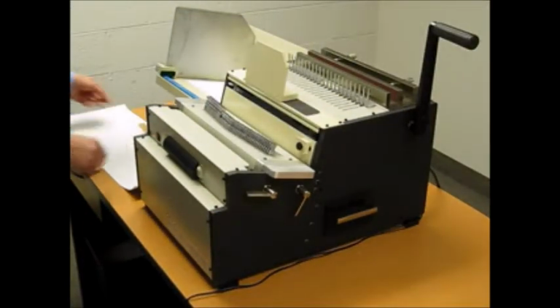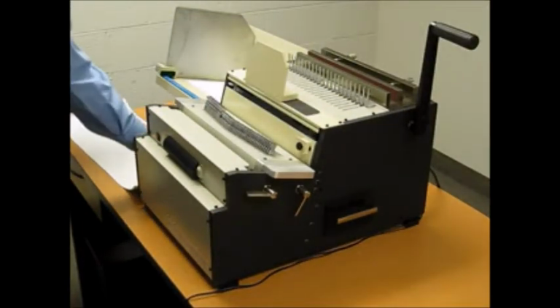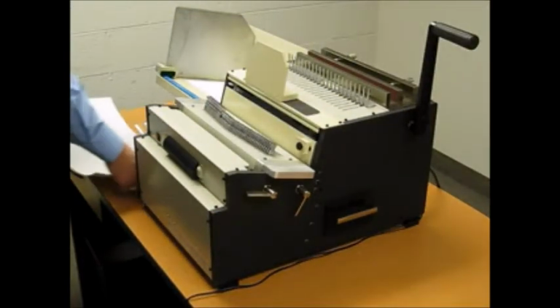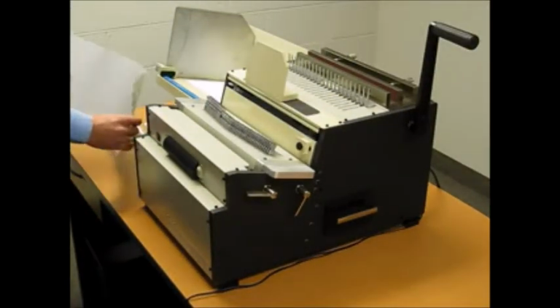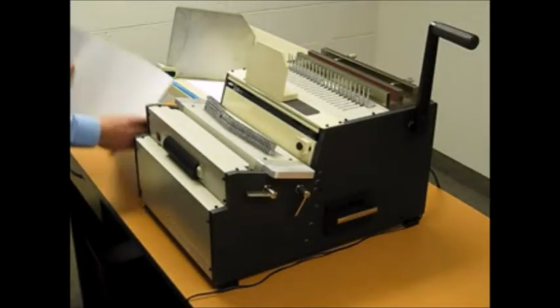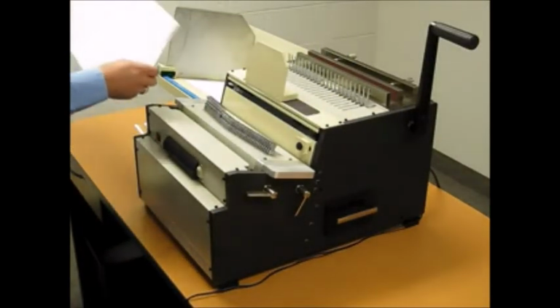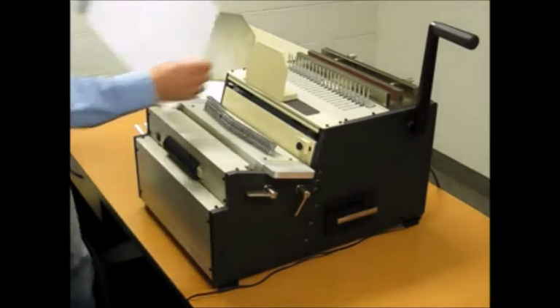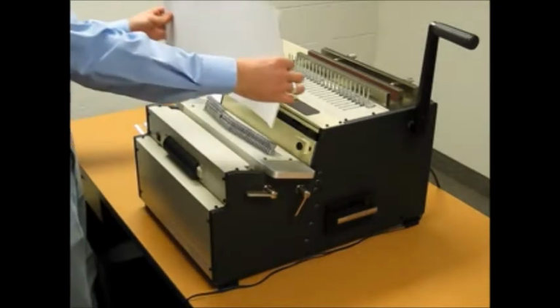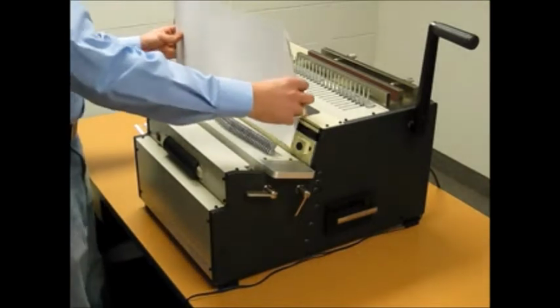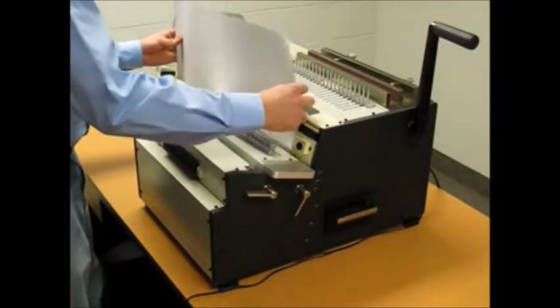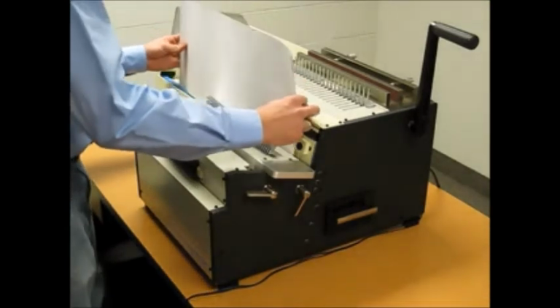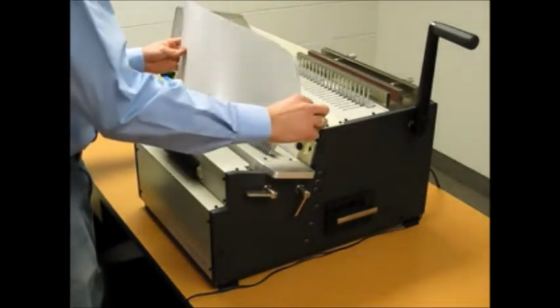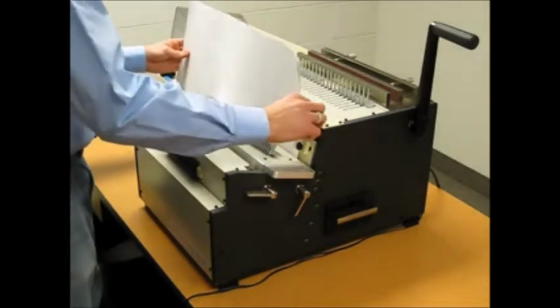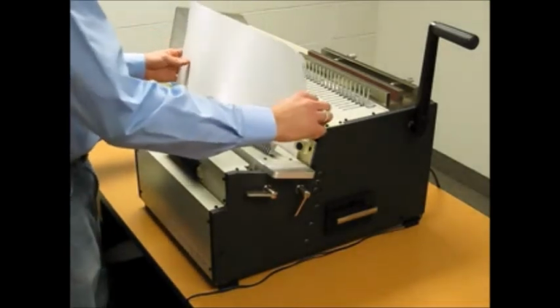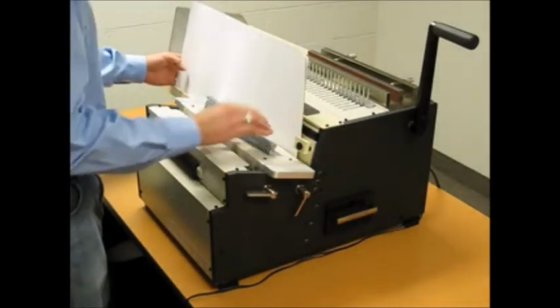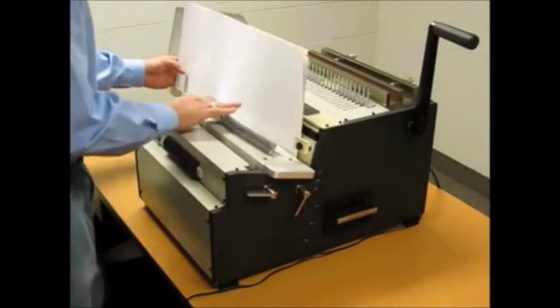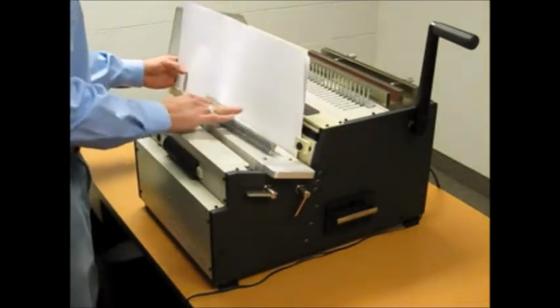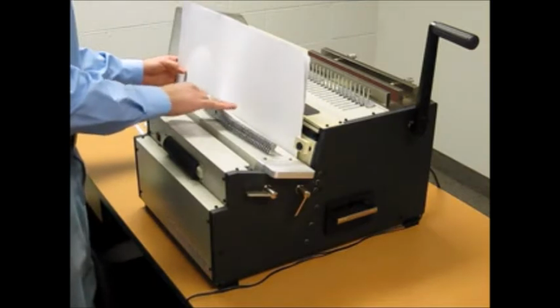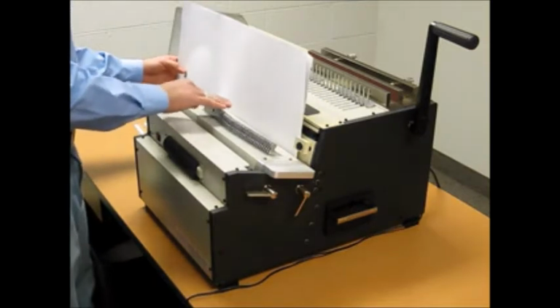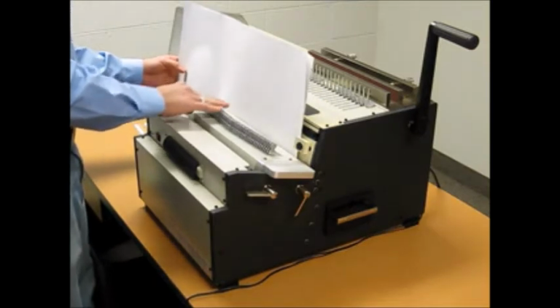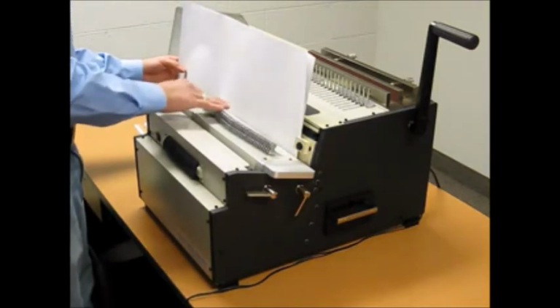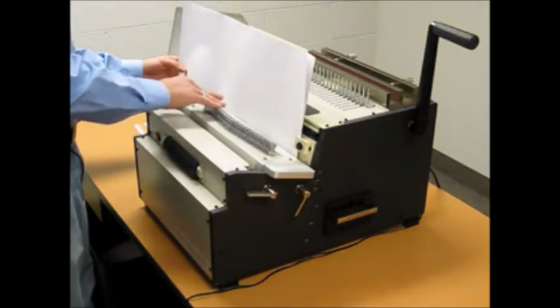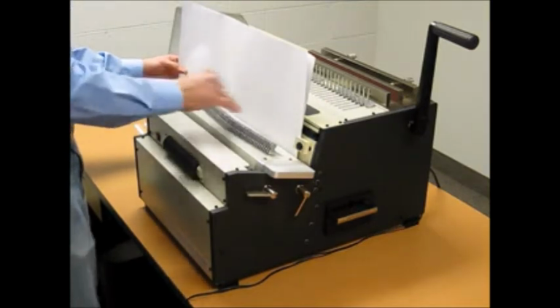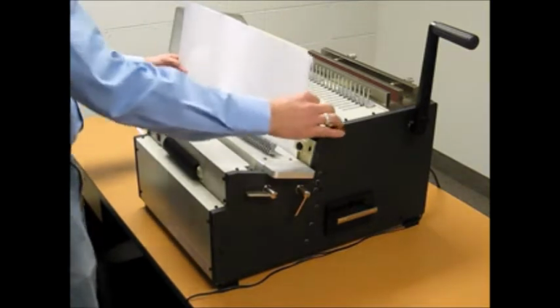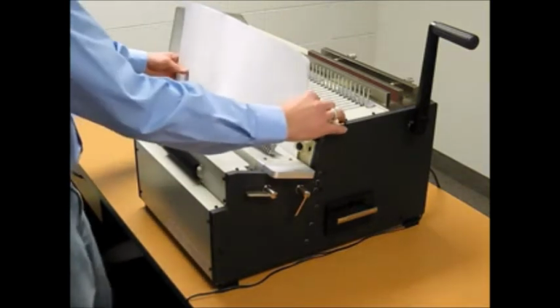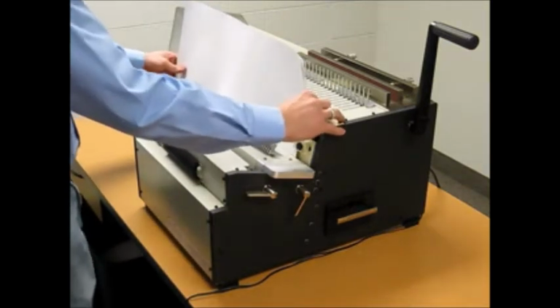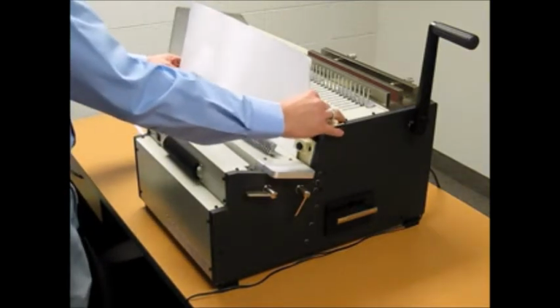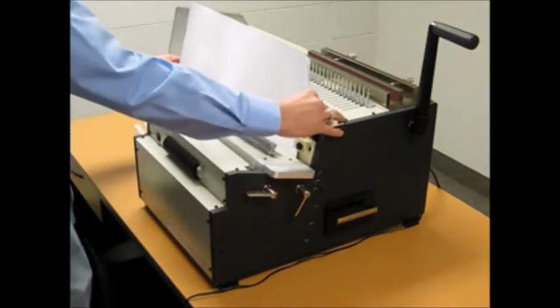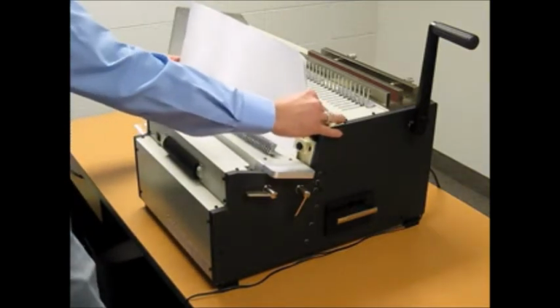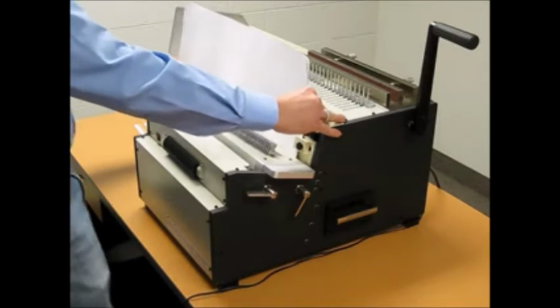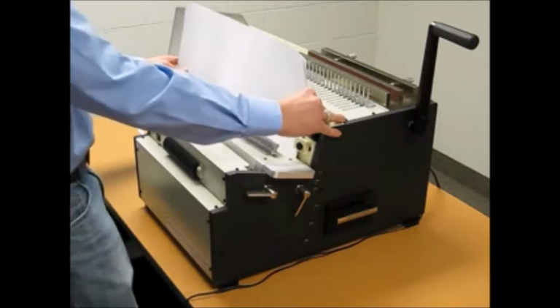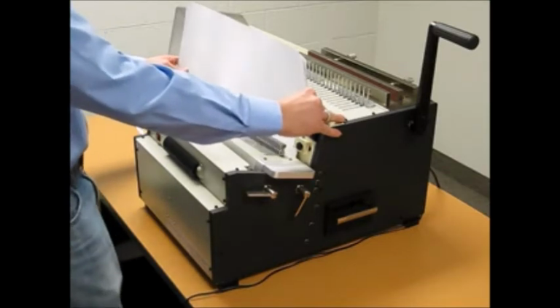Same concept again, but now with a 23 inch page. Push down all the pins that were lifted up earlier and punch the sheets.